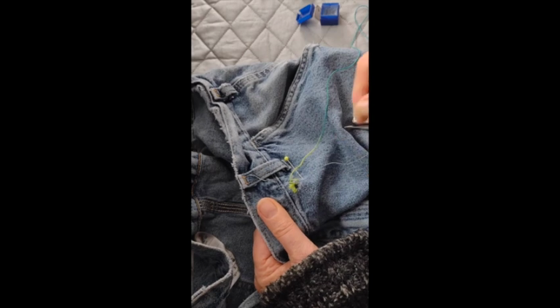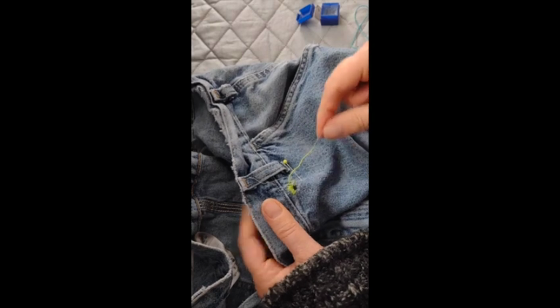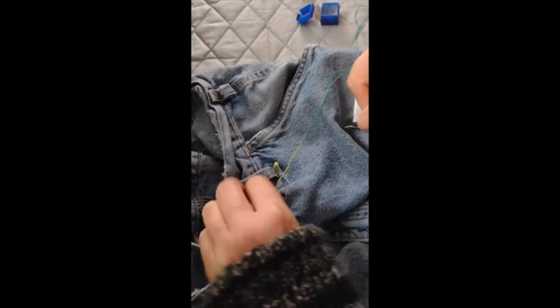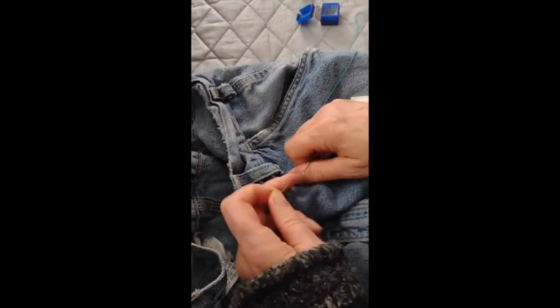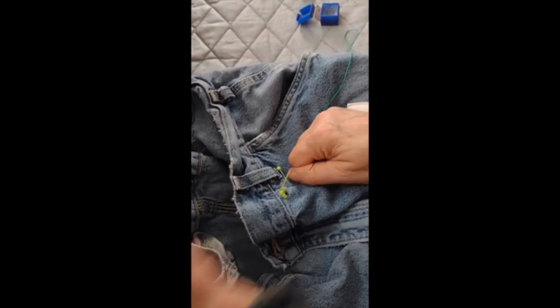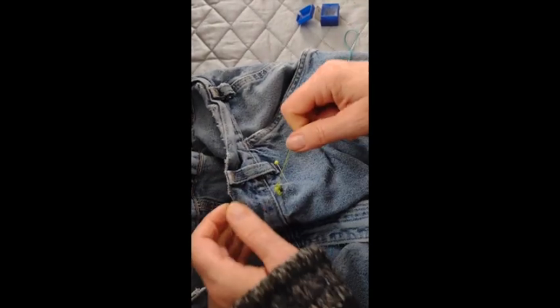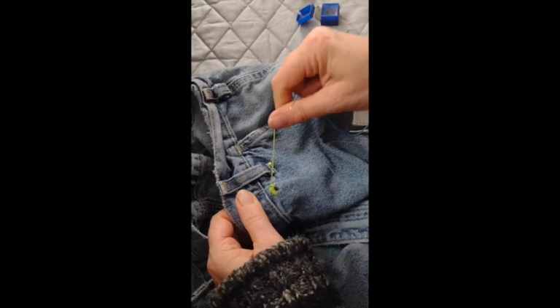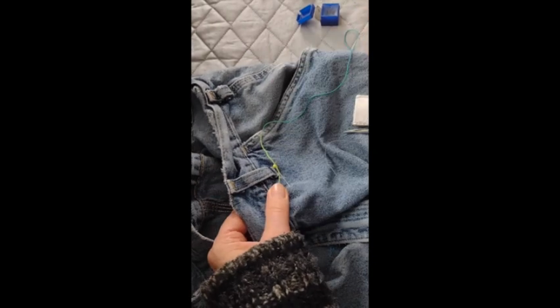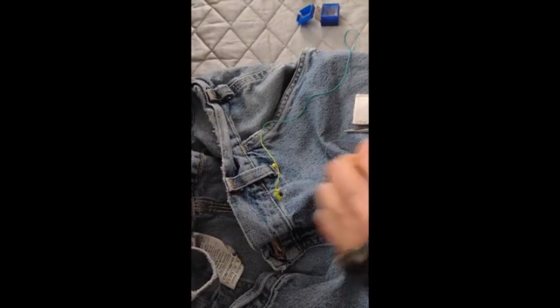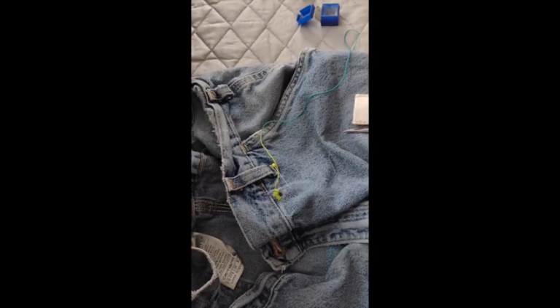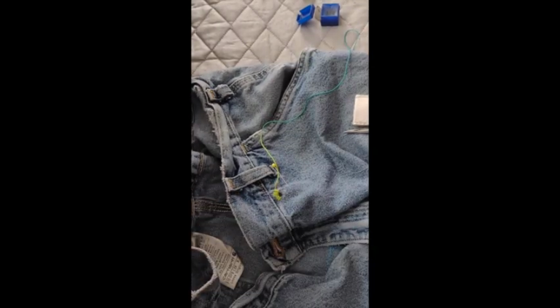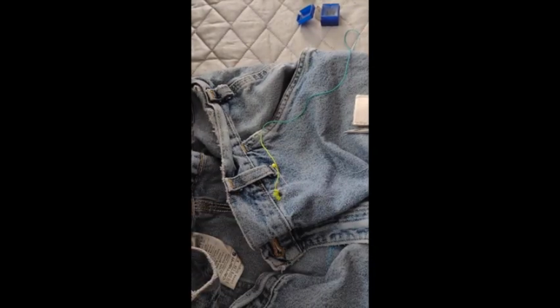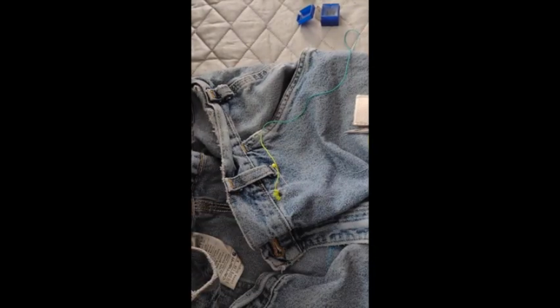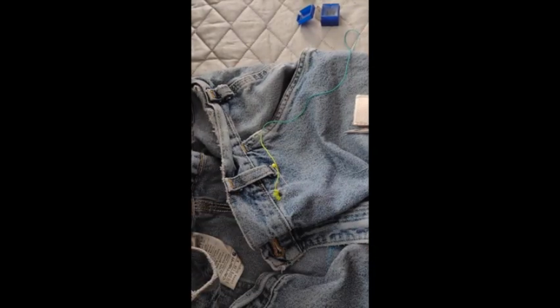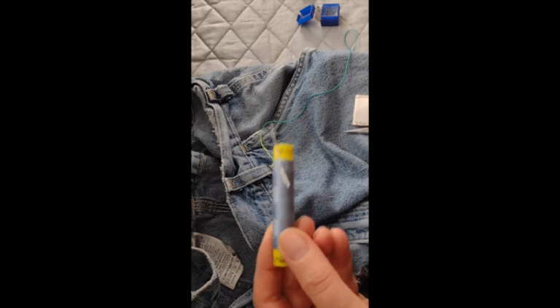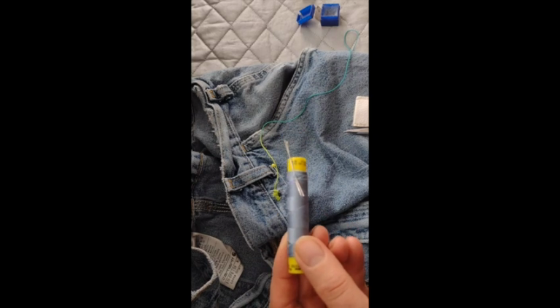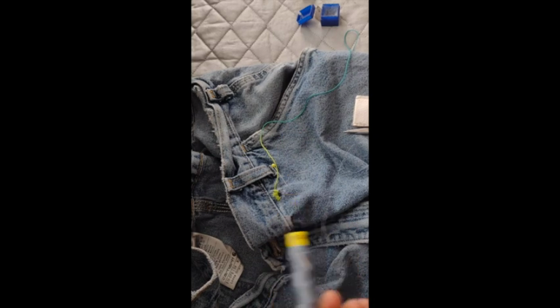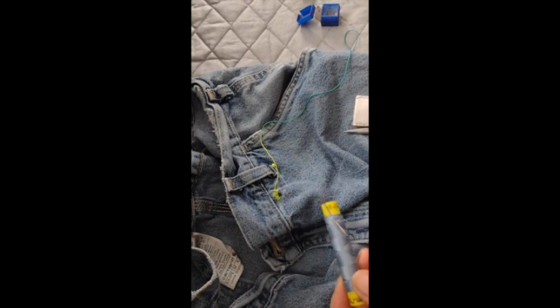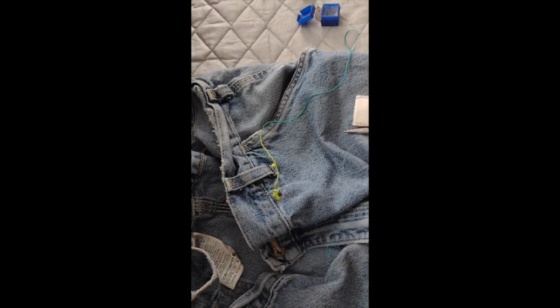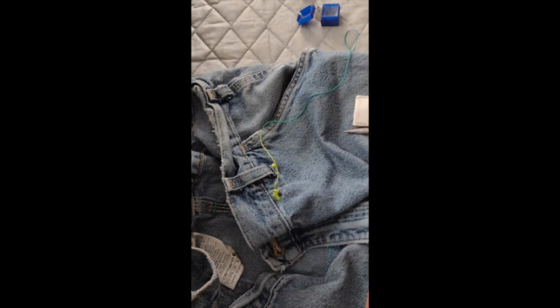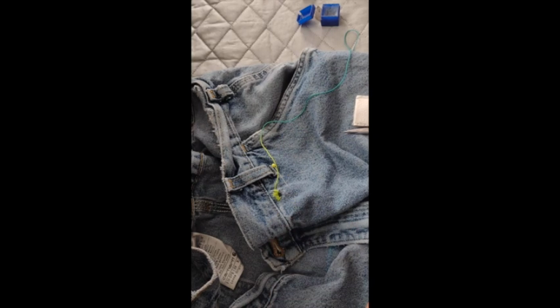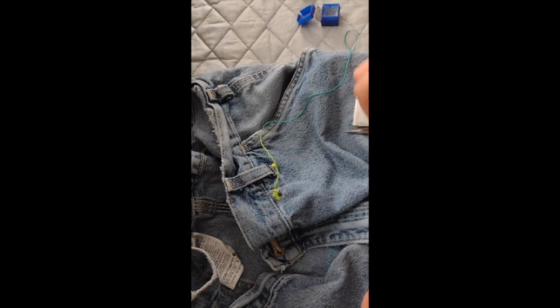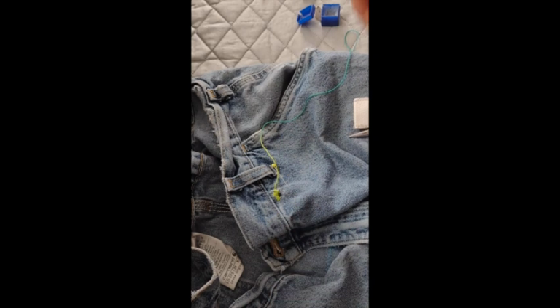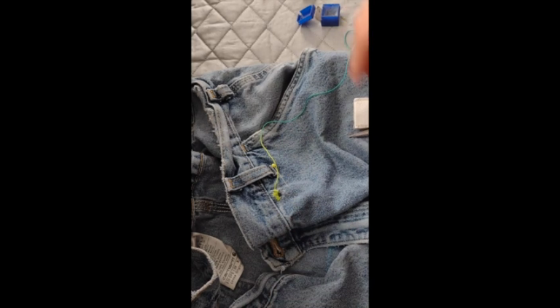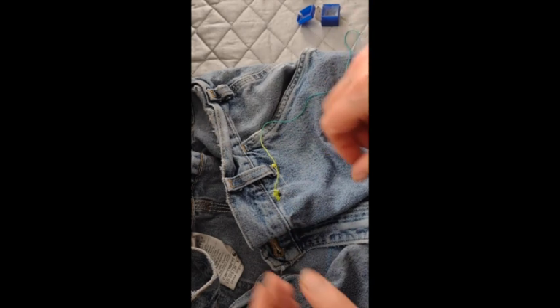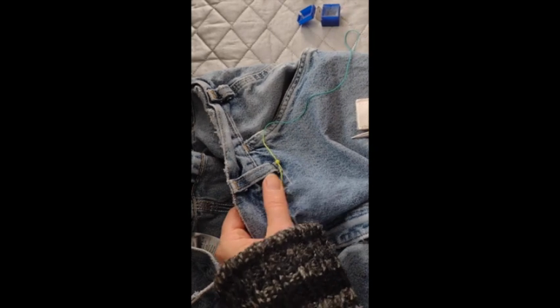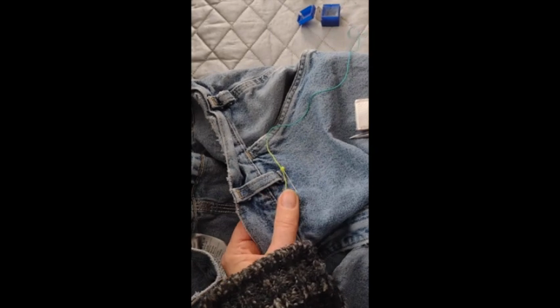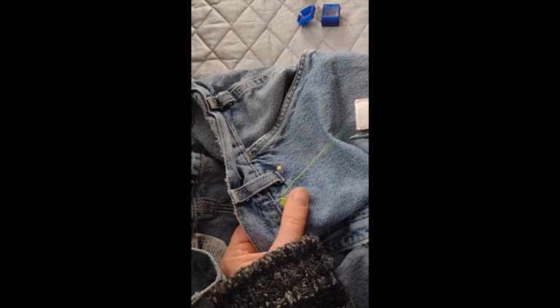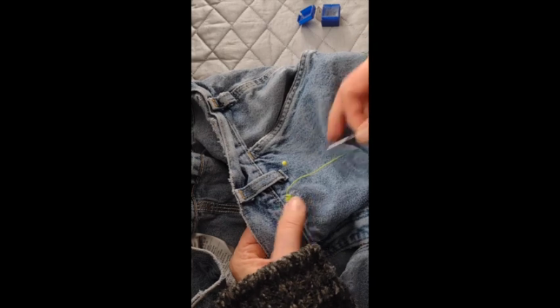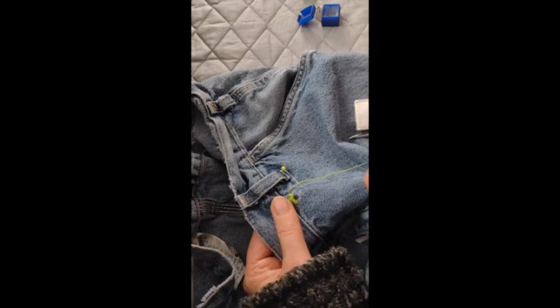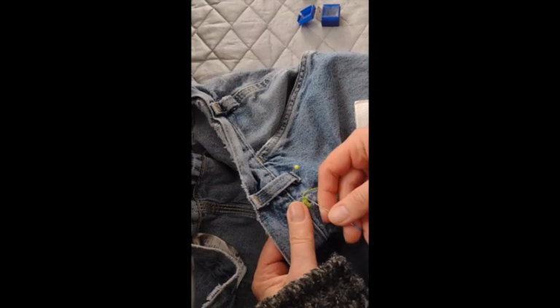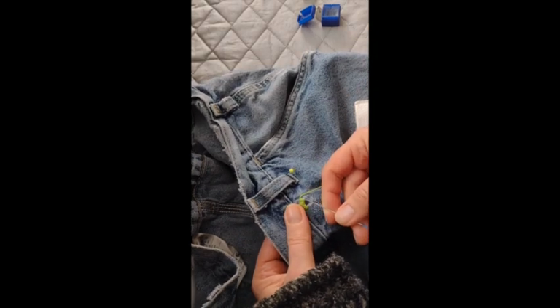Note to self: if you have extra thread nearby, maybe move it out of the way so it doesn't come and tangle up while you're stitching.